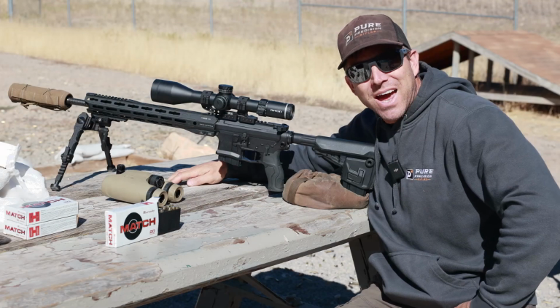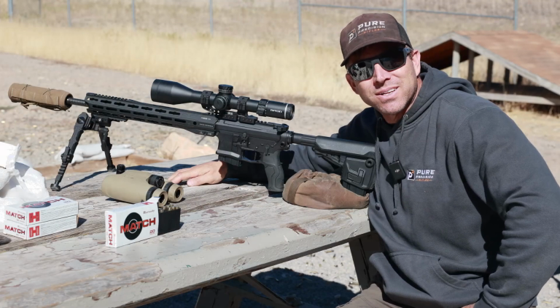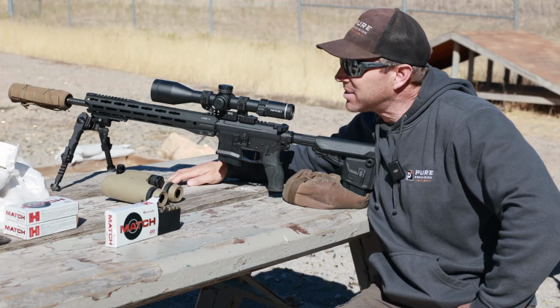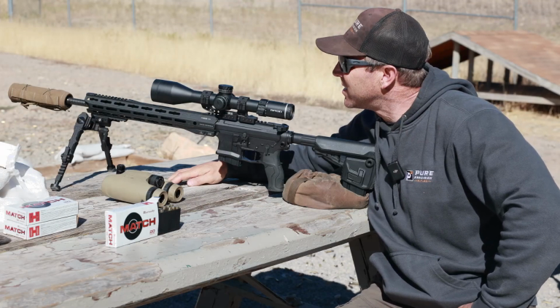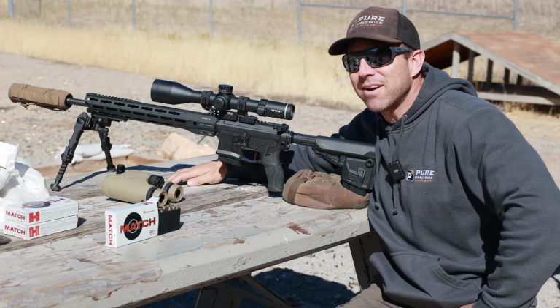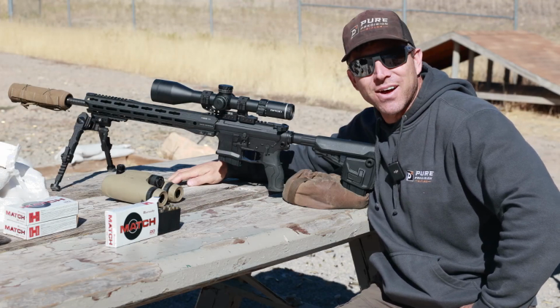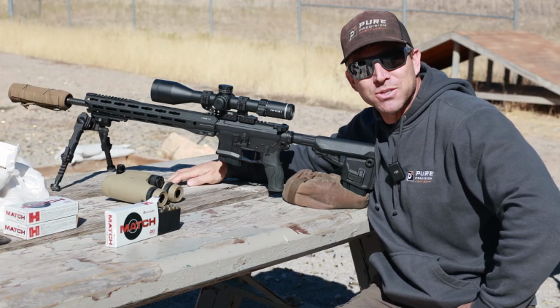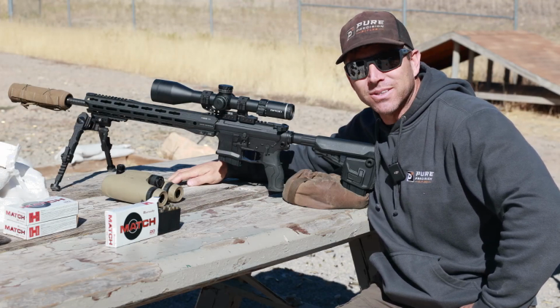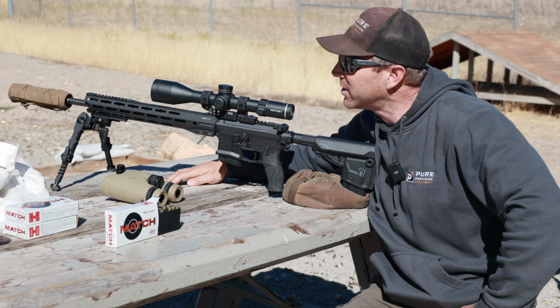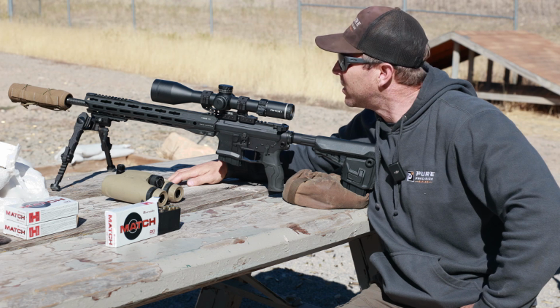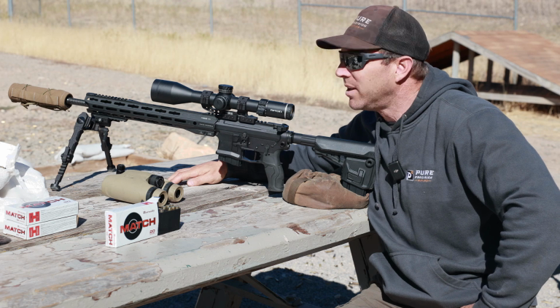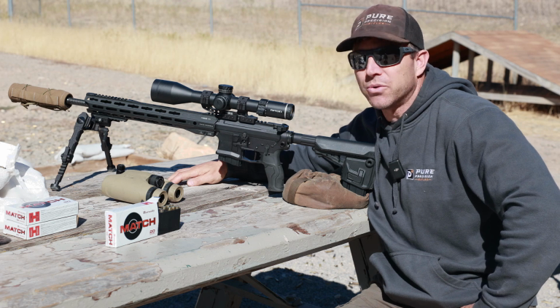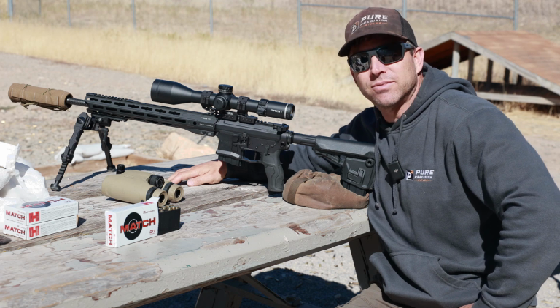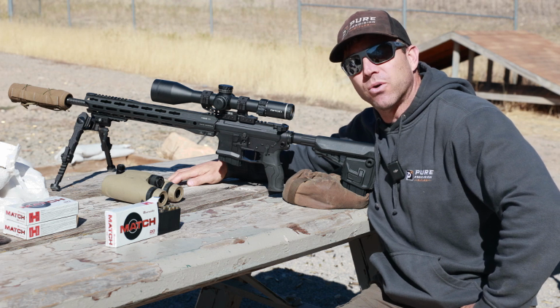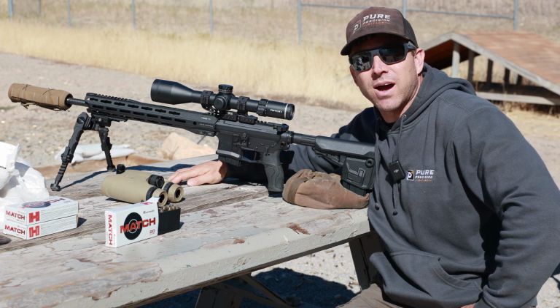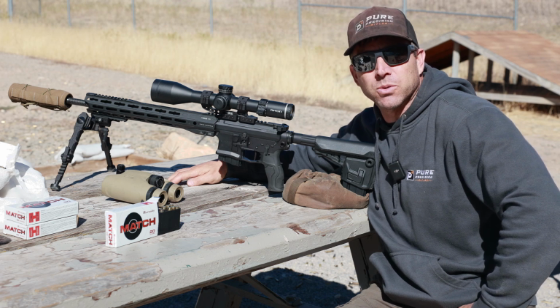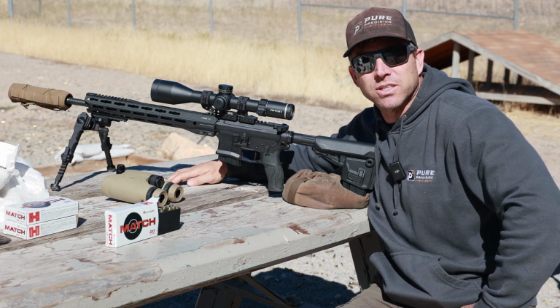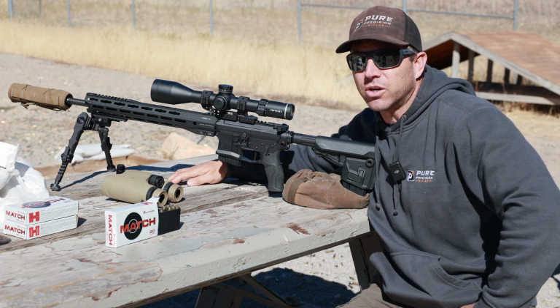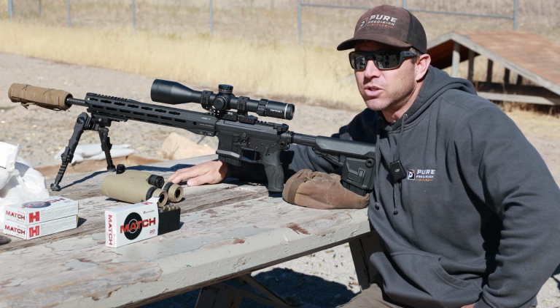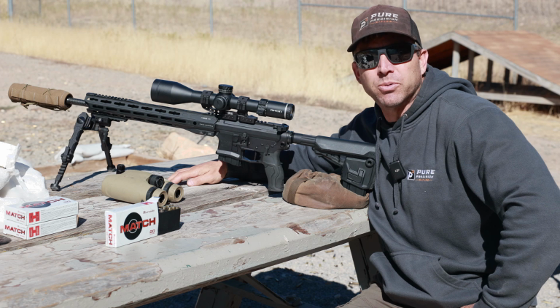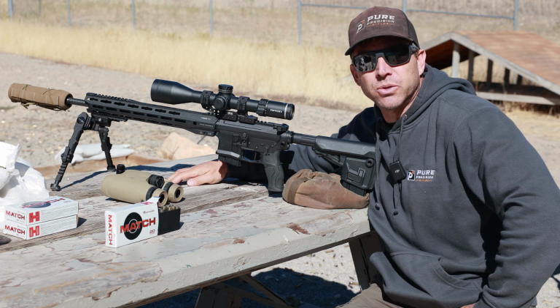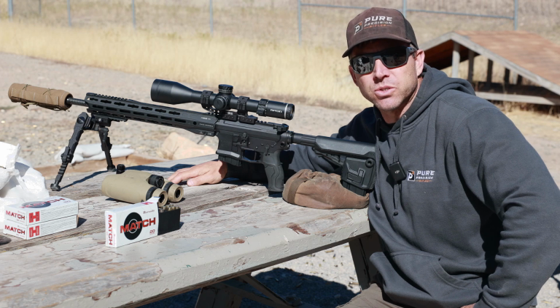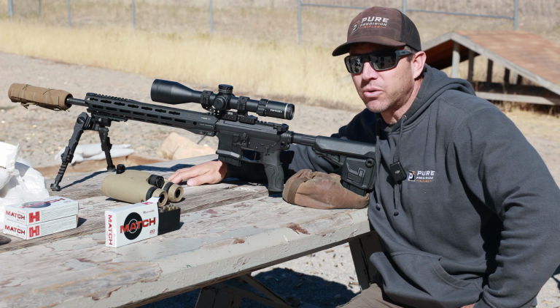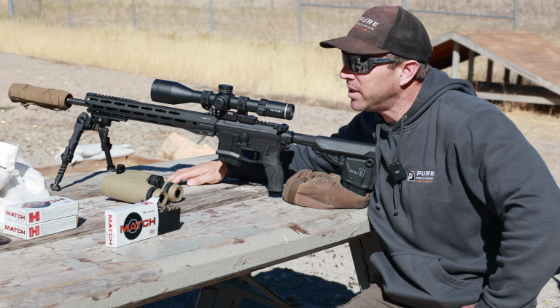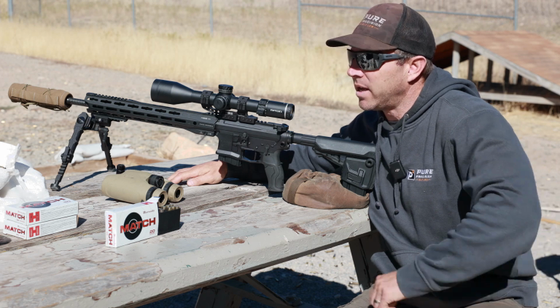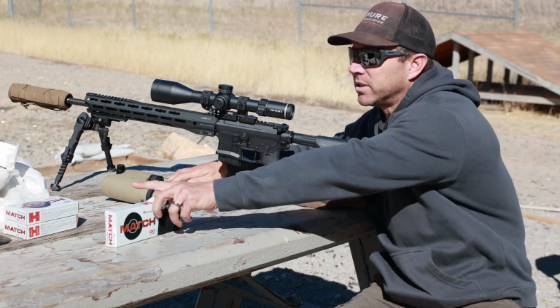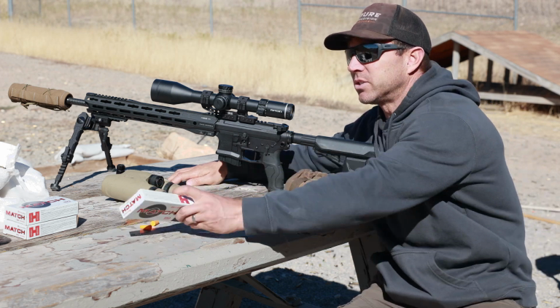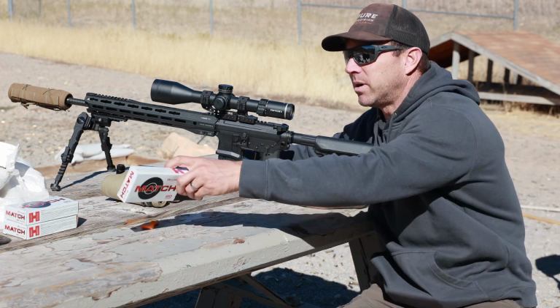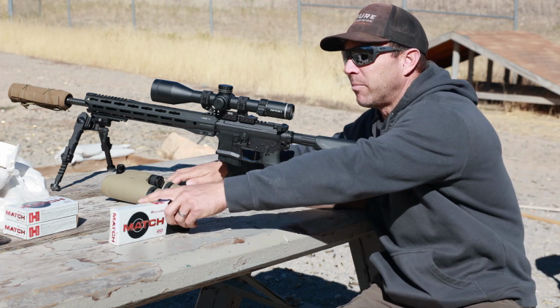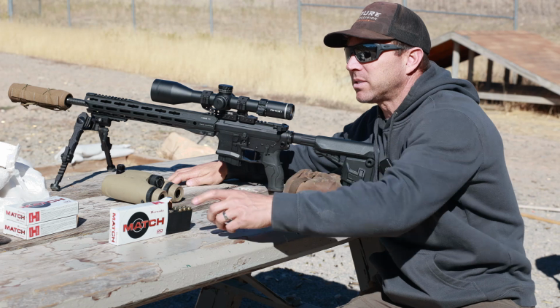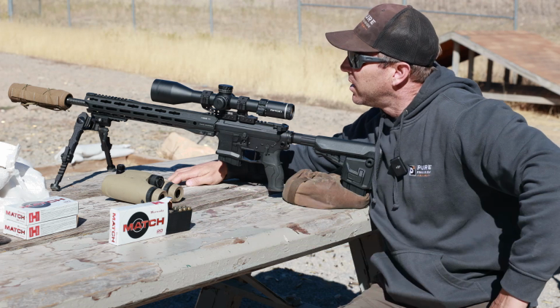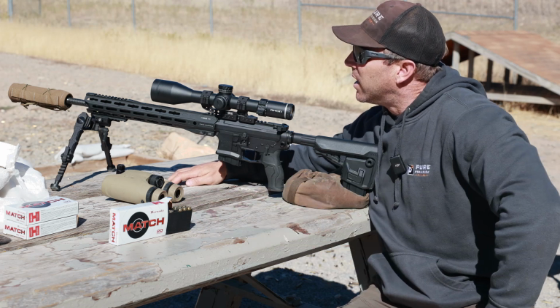There you have it — getting some live fire out there shooting some steel. Took it from 300, 400, 500, and then almost 600 yards. Dope held pretty true just using the Shooter app and entering data from the box.